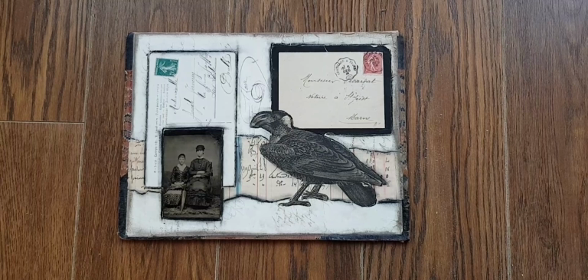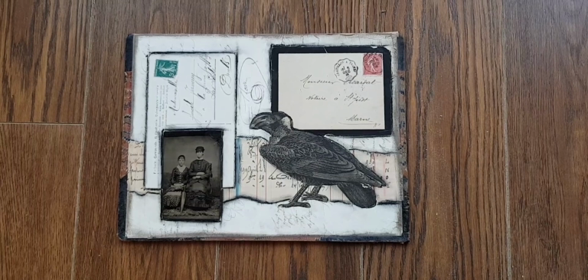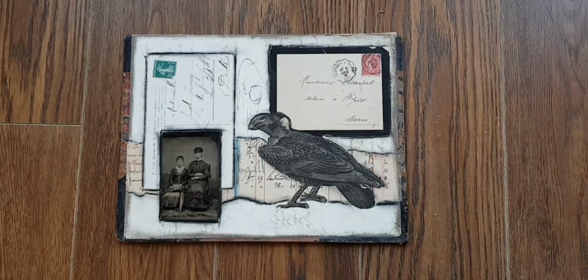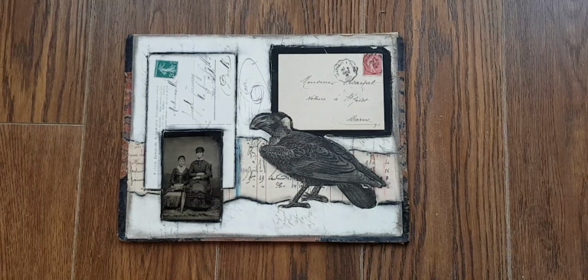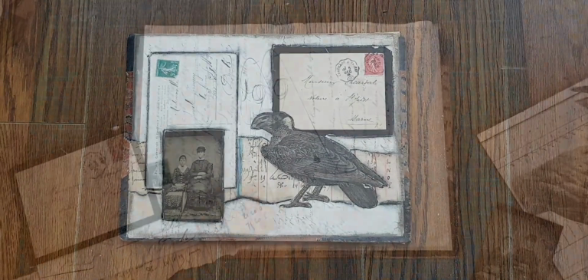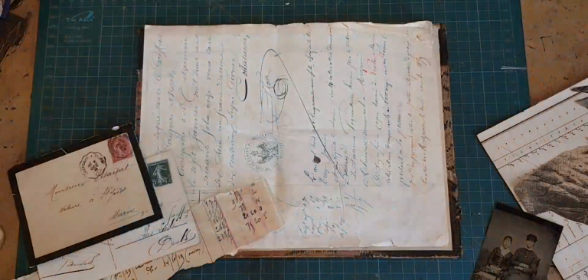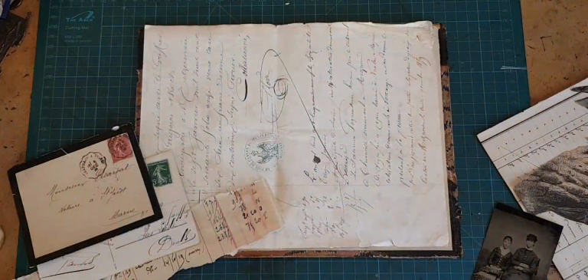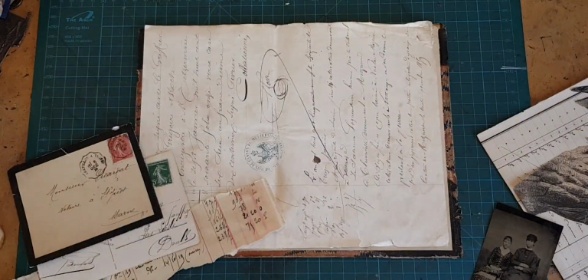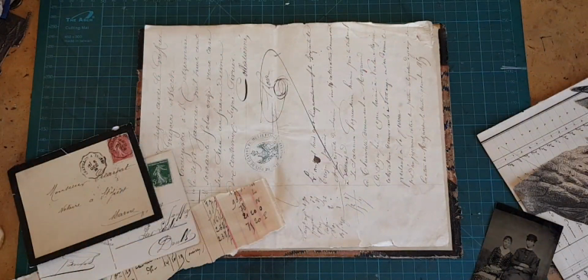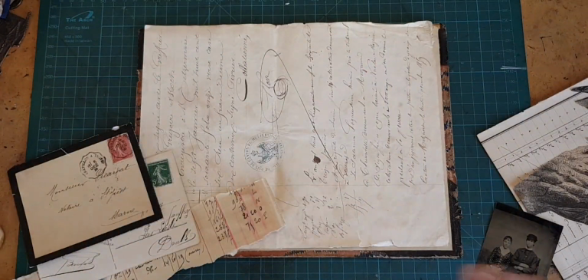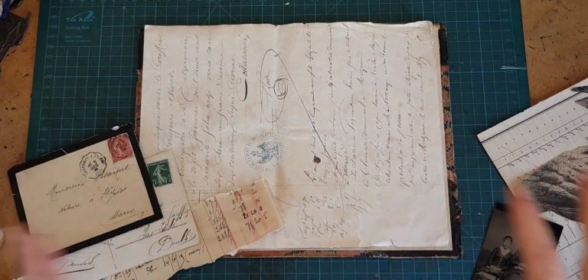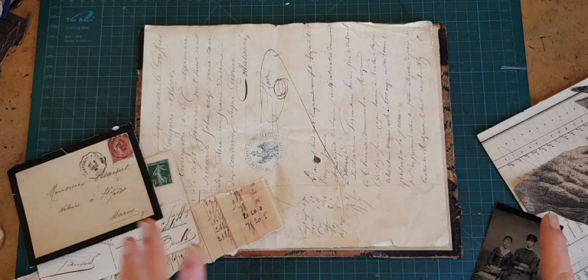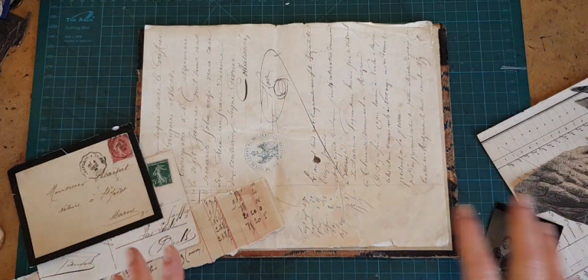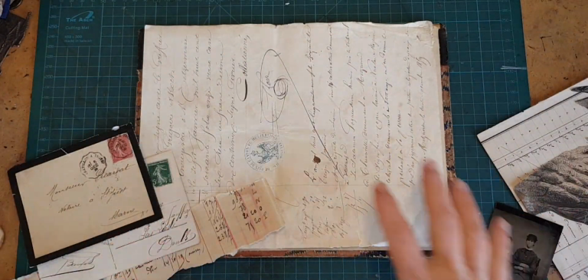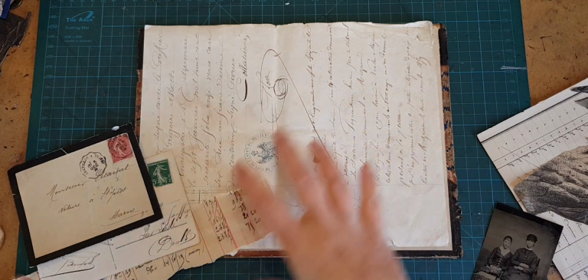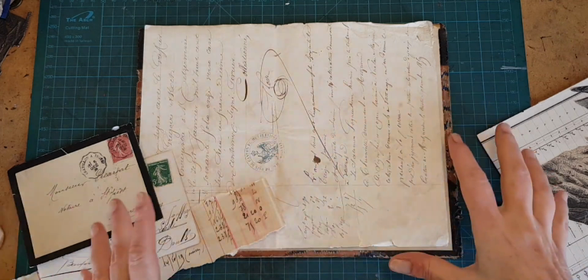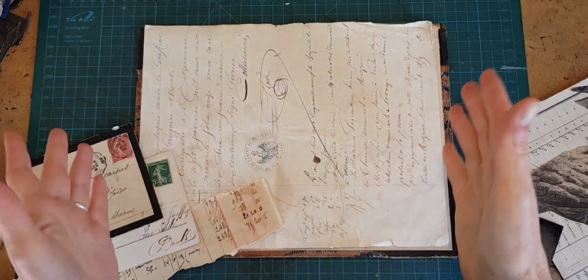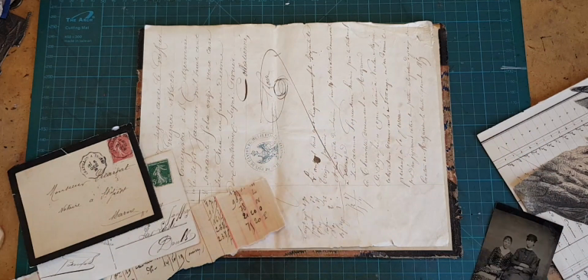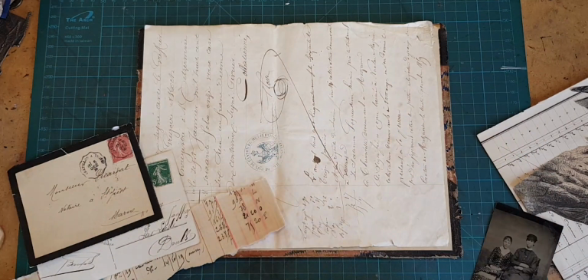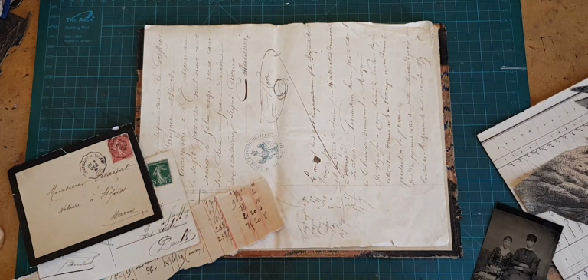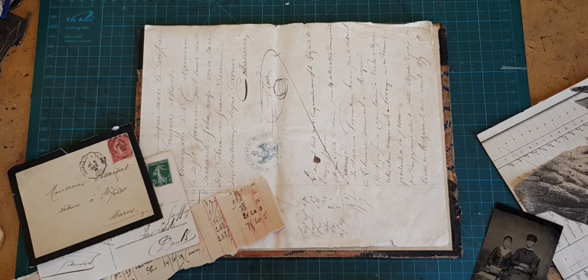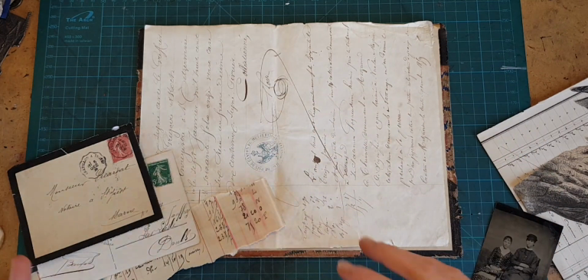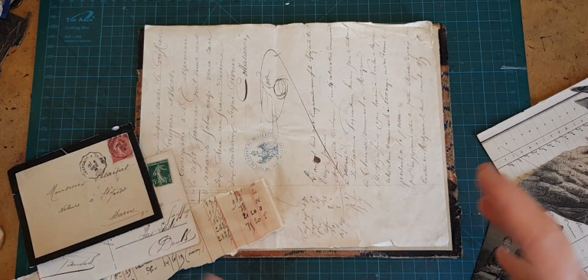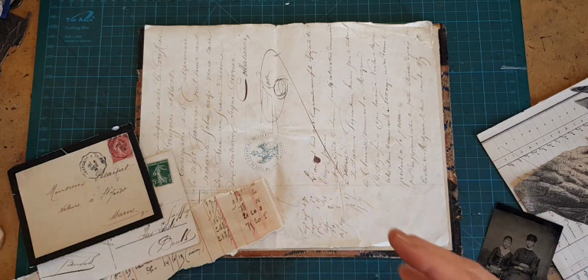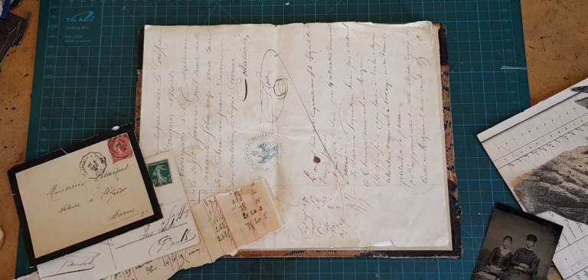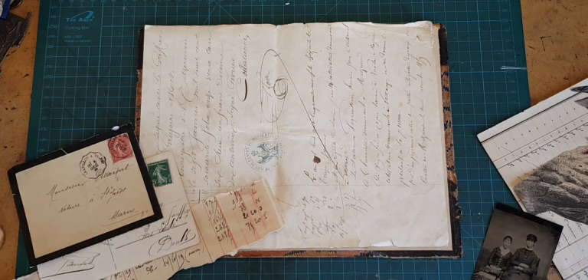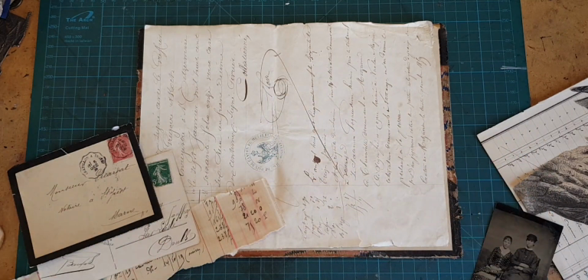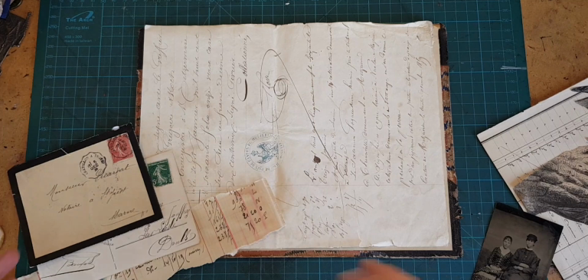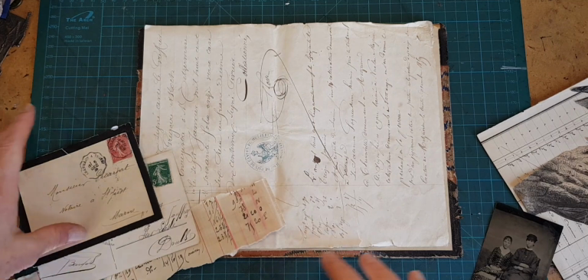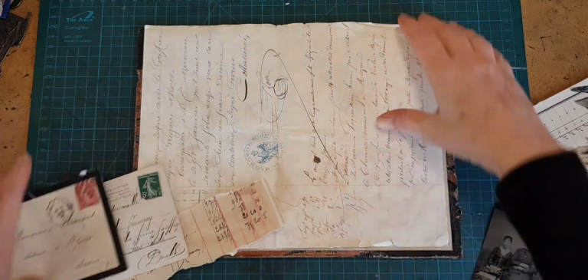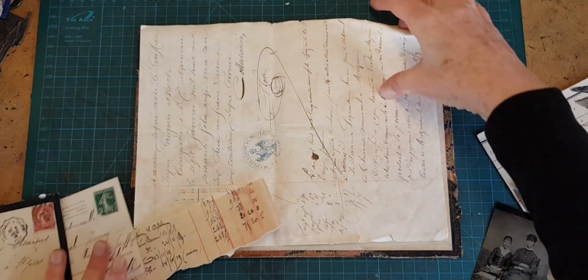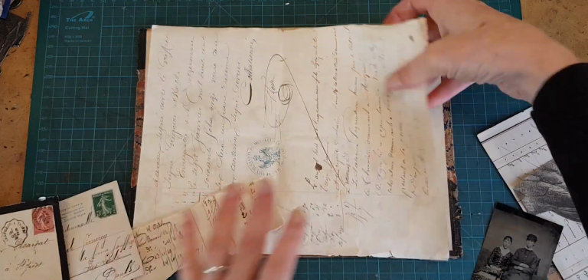Let's go alter a book cover. I am going to talk in a few minutes about the collage layout process — why things go where they go — but first, let's look at some of the pieces that I'm using.